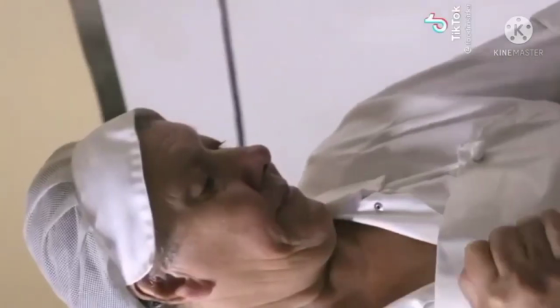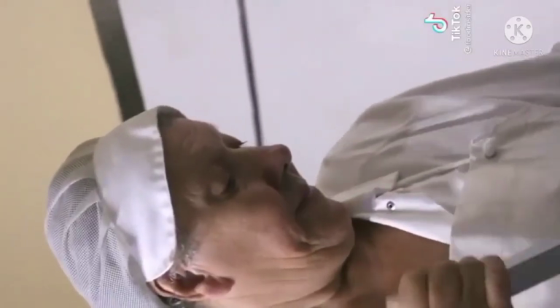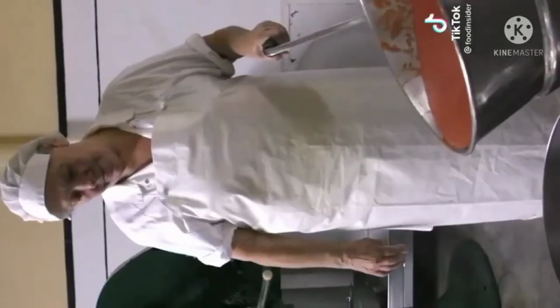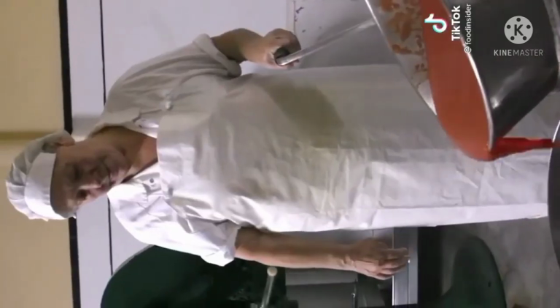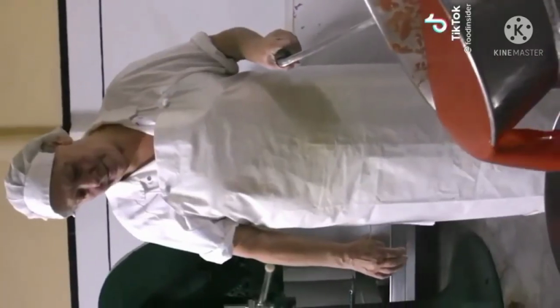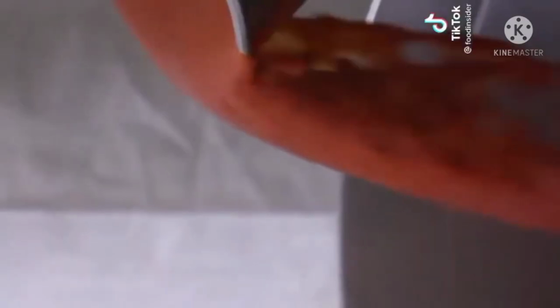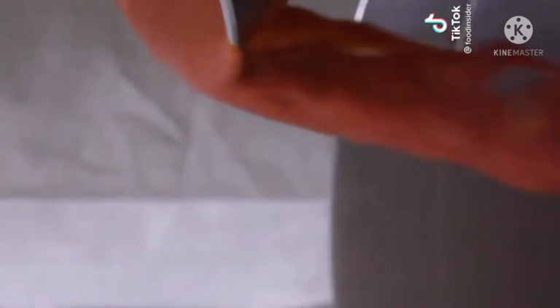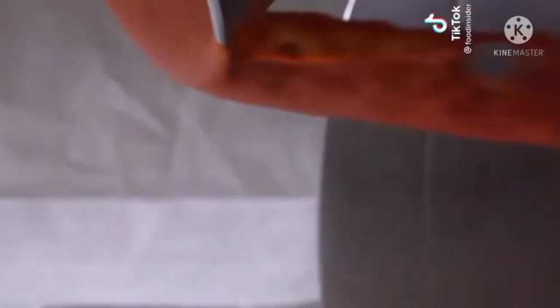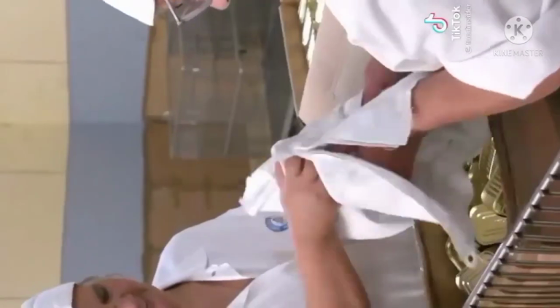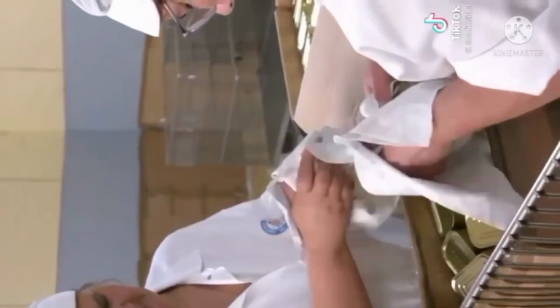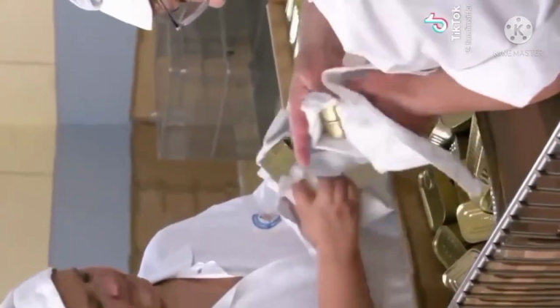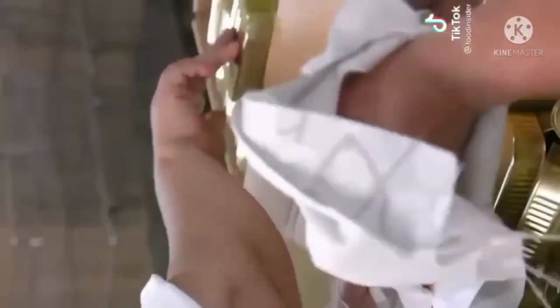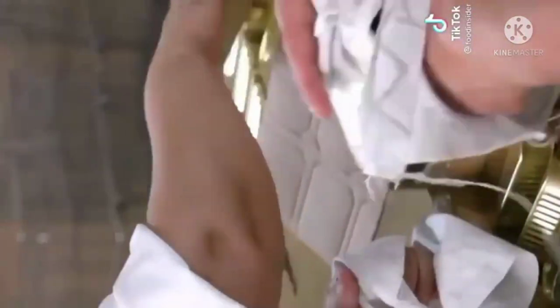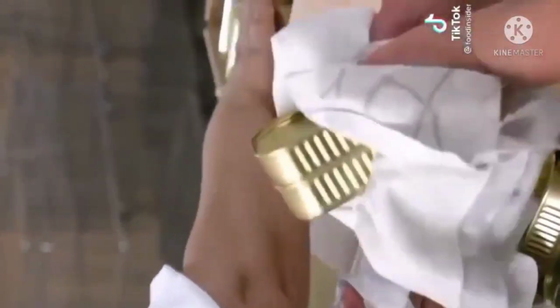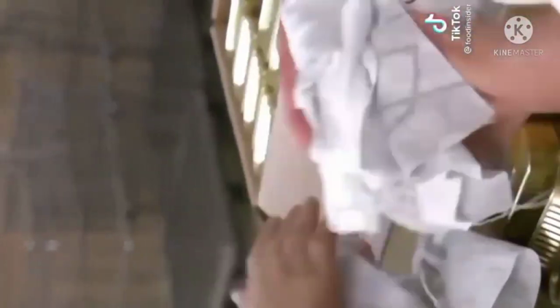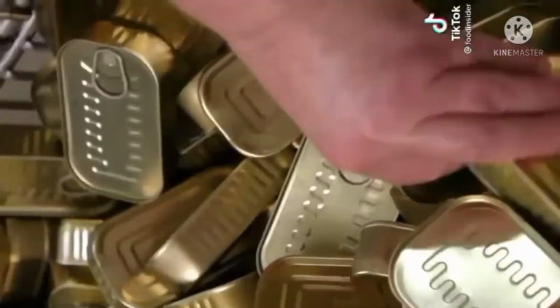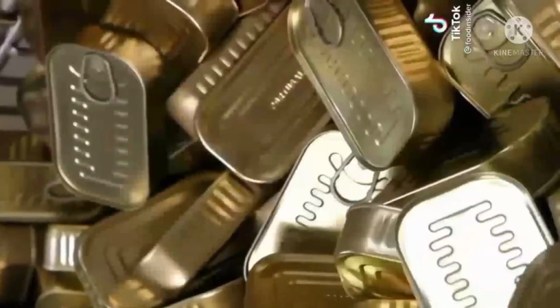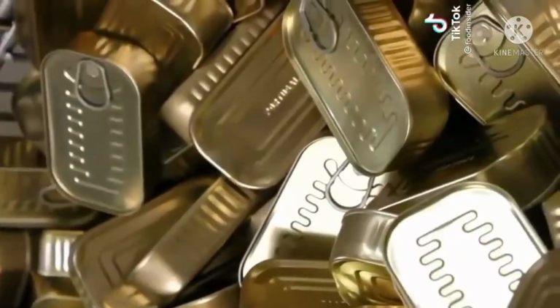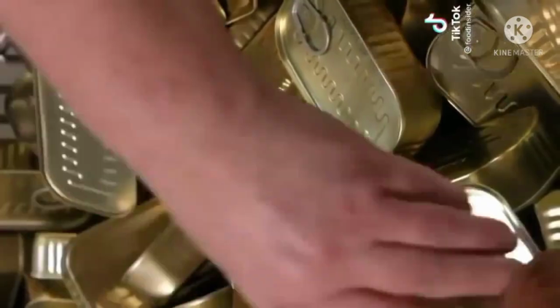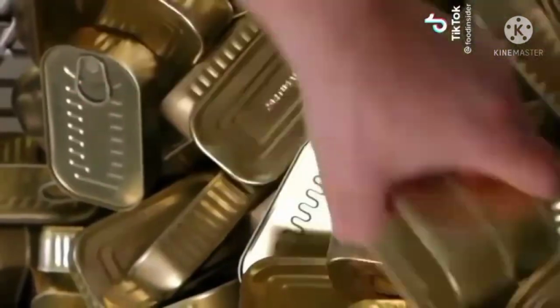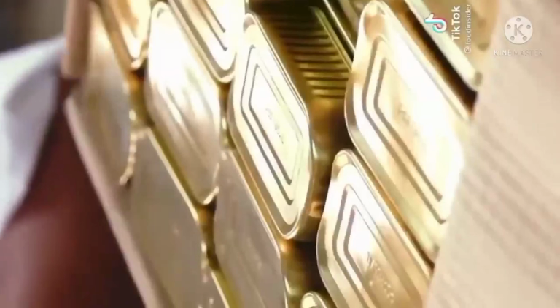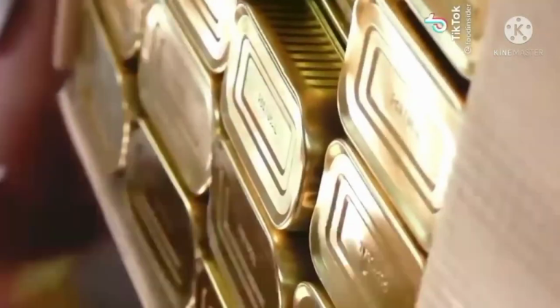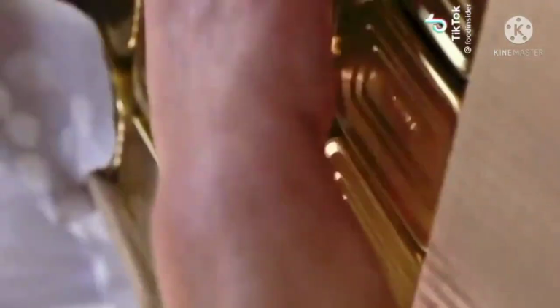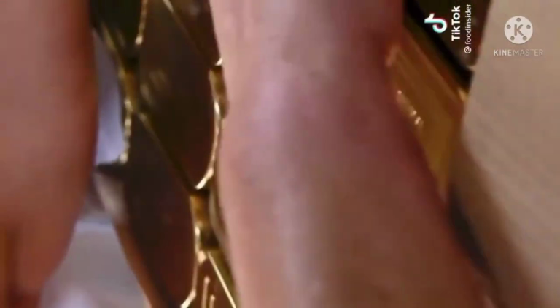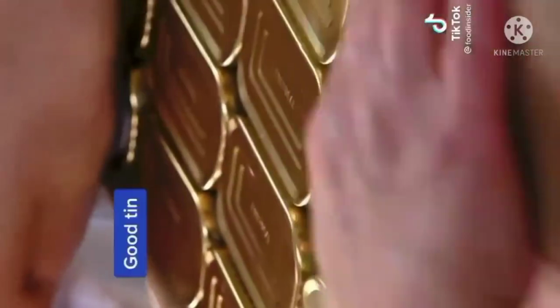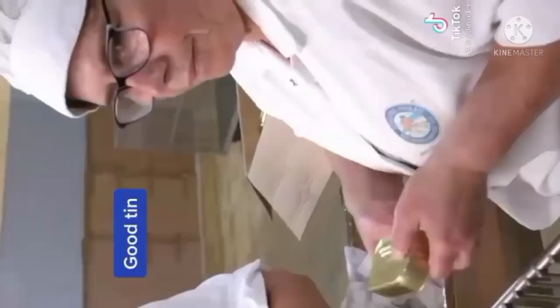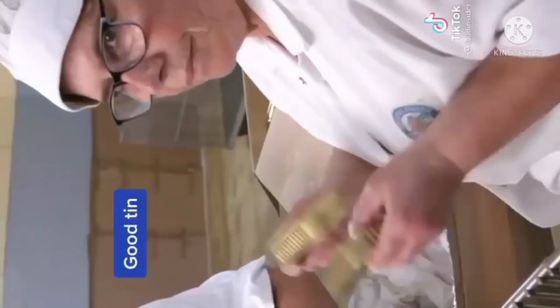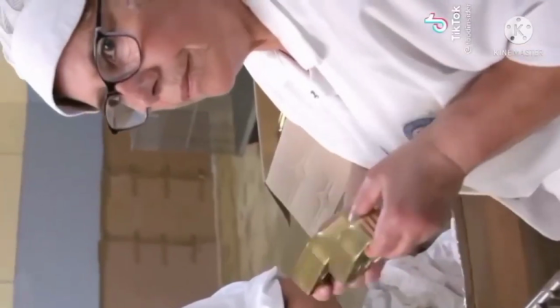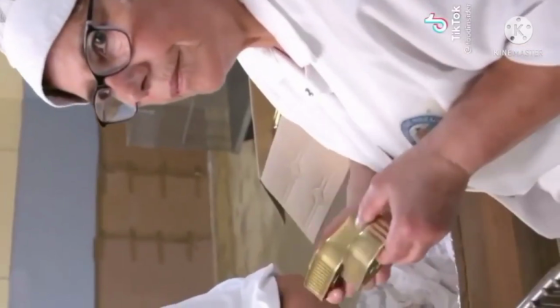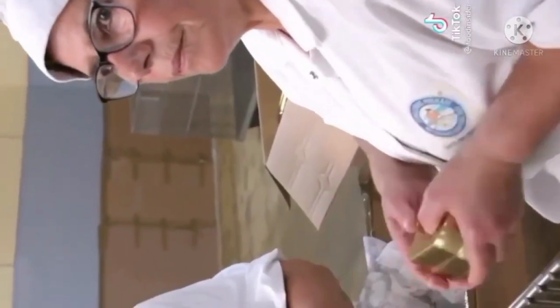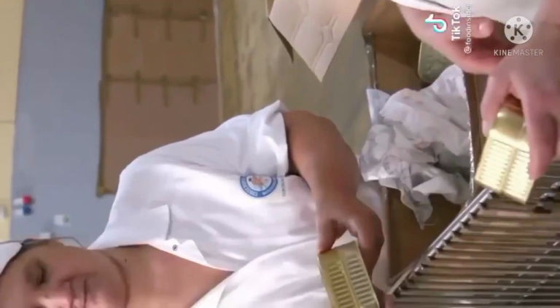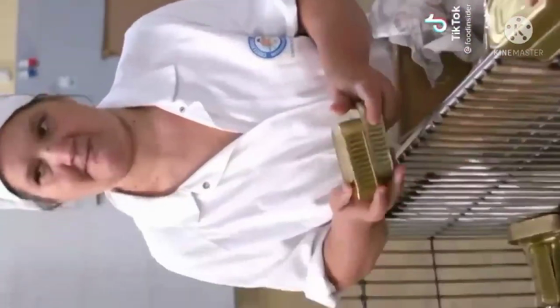Signora Emilia is in charge of the tomato sauce. These two ladies are in charge of quality control. They do that by listening carefully to the sound of each tin. This is the sound of a good tin, and this is a bad one.